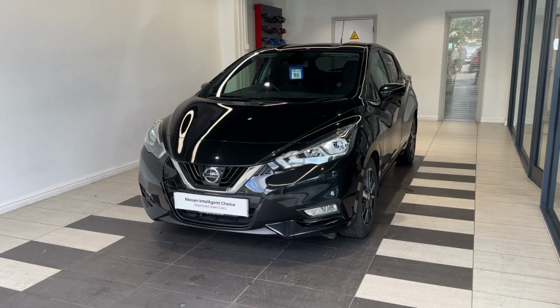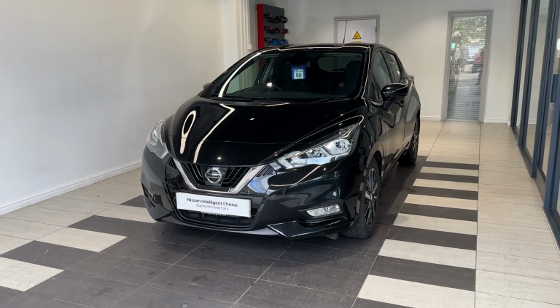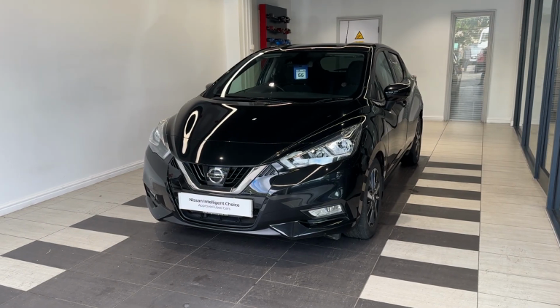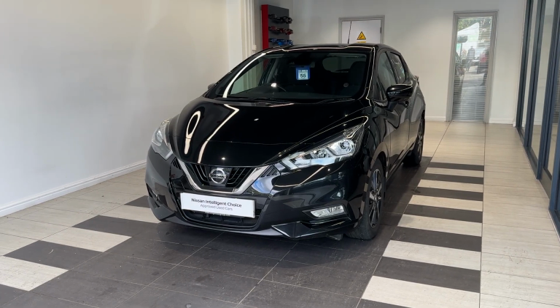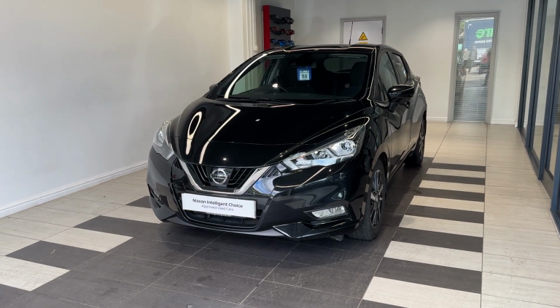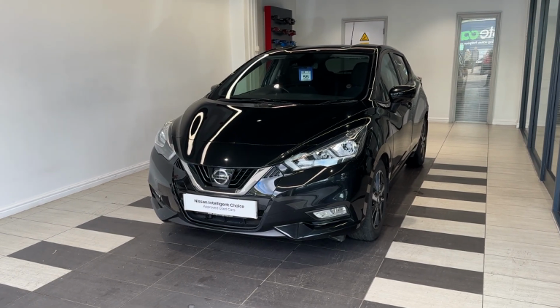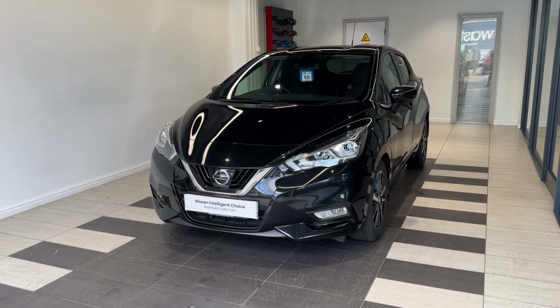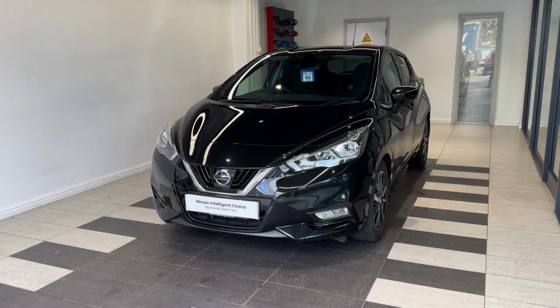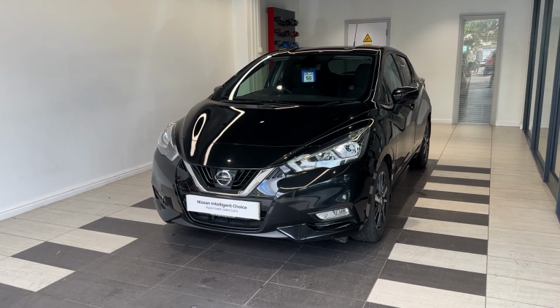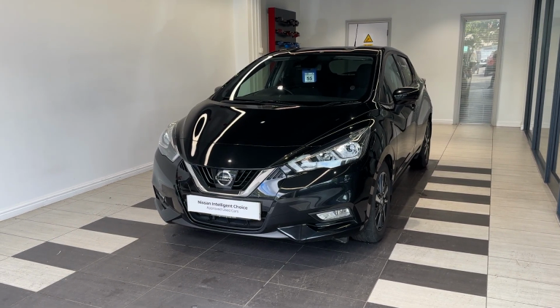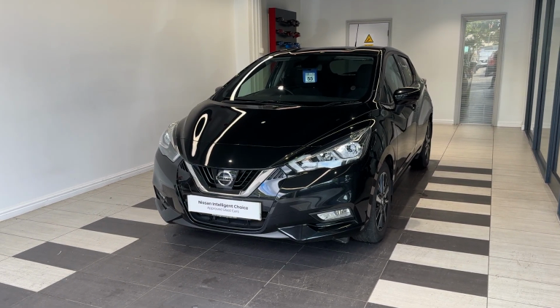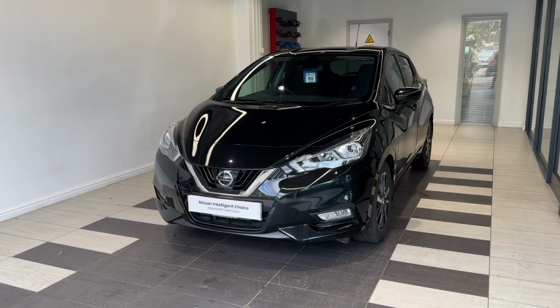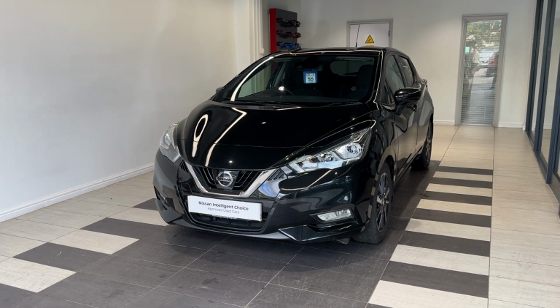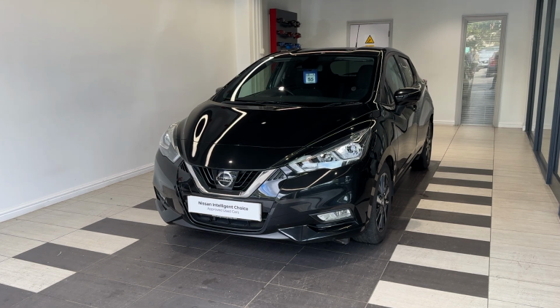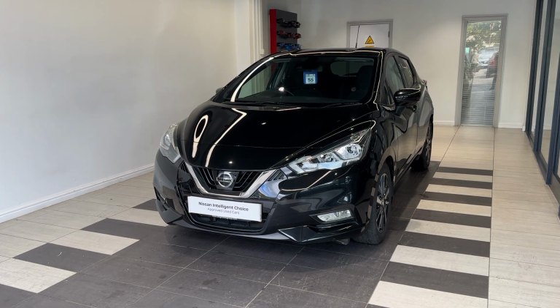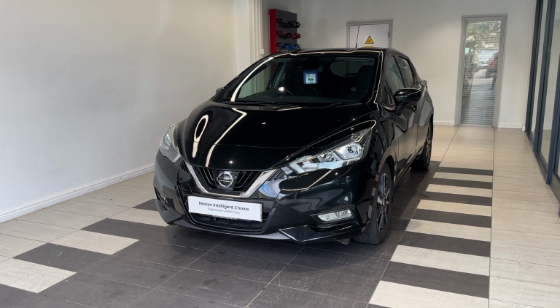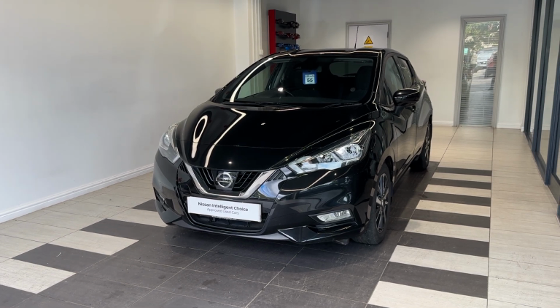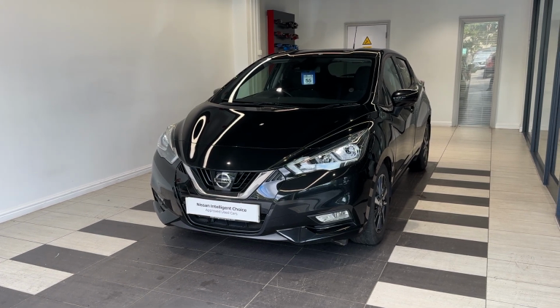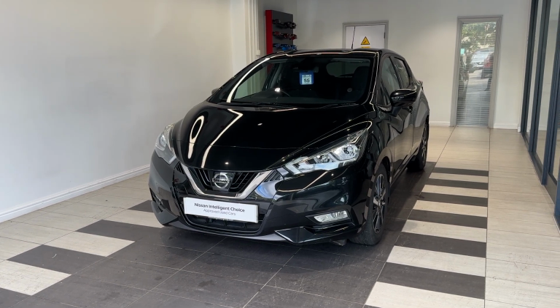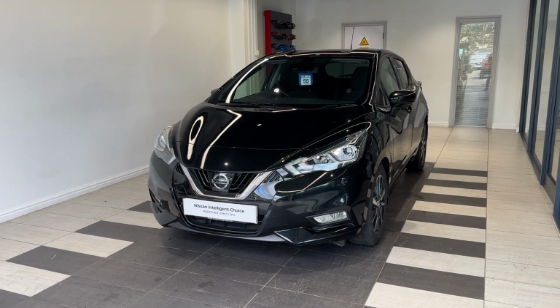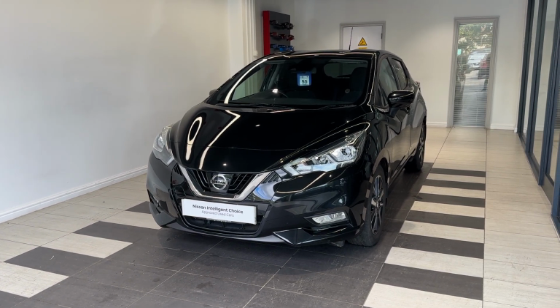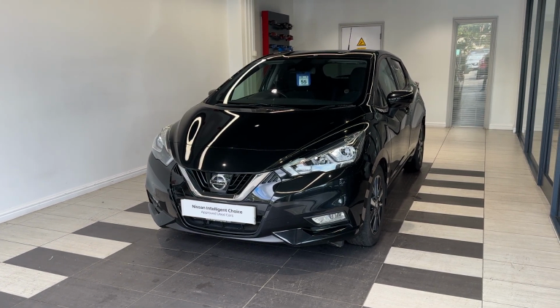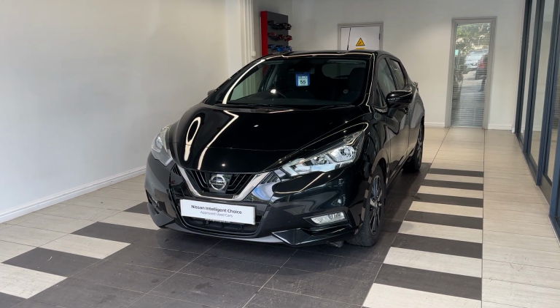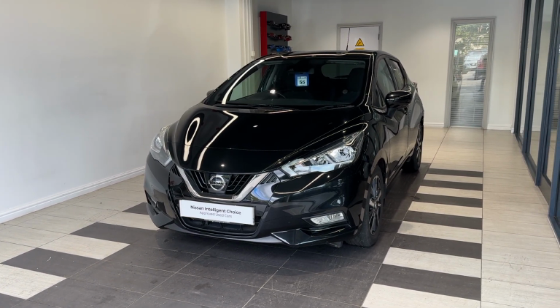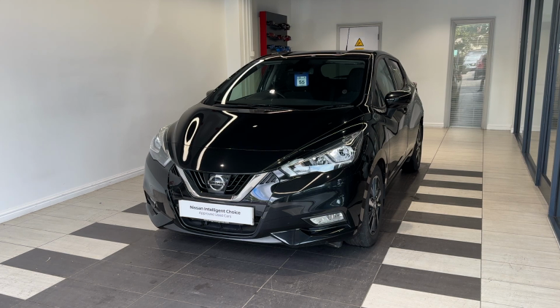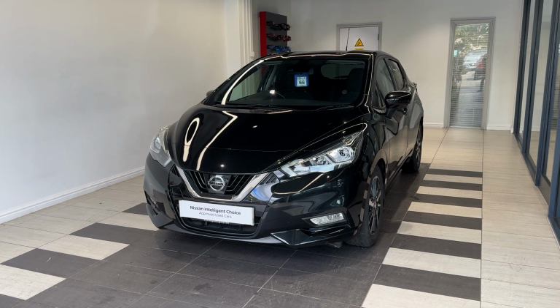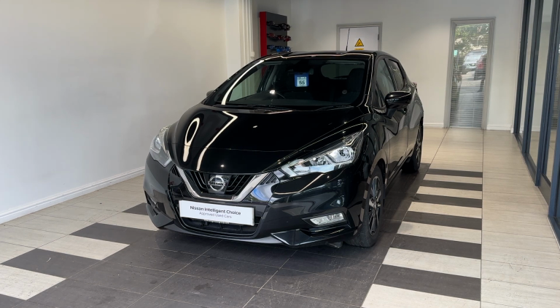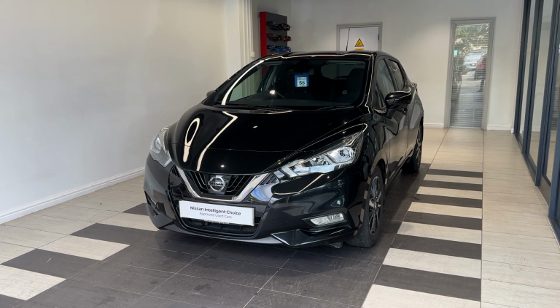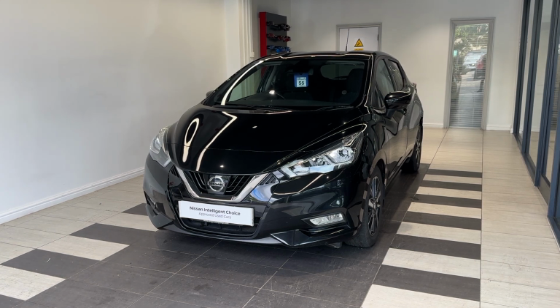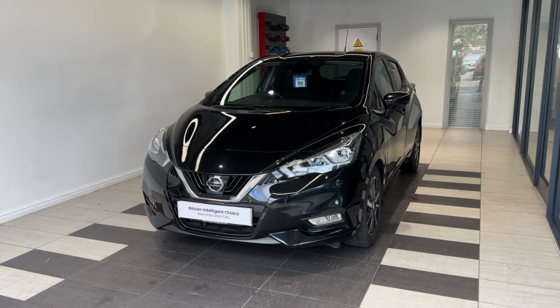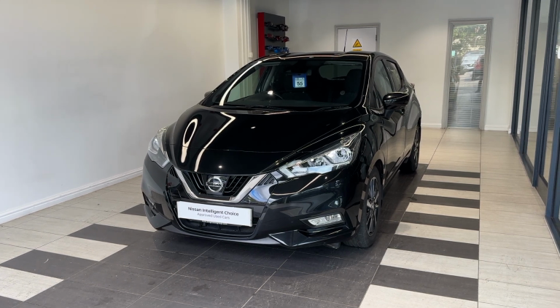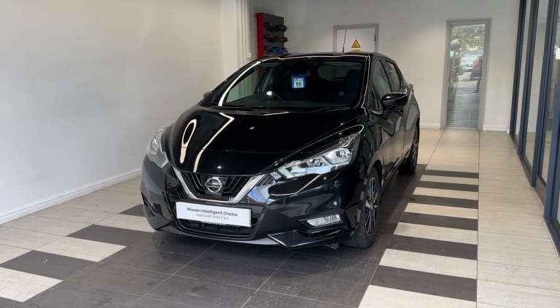Hello and welcome to Smith Nissan in Peterborough. Here we have a 2018 Nissan Micra 0.9 IGT N-Connector. It's a petrol manual. This vehicle is a Nissan Intelligent Choice approved used car, which means you get a minimum of 12 months manufacturing approved warranty.